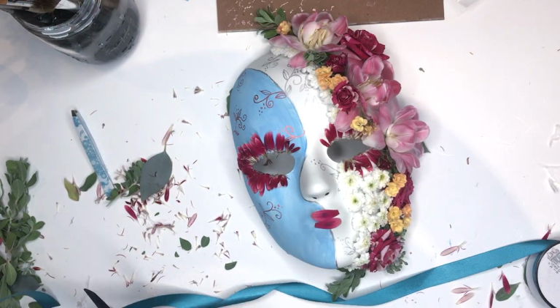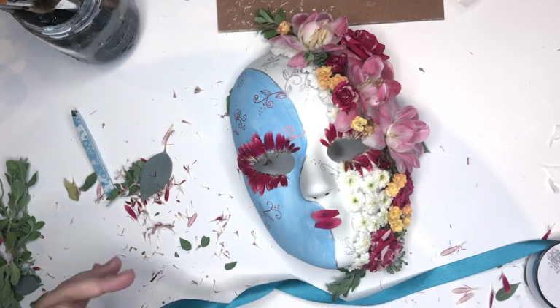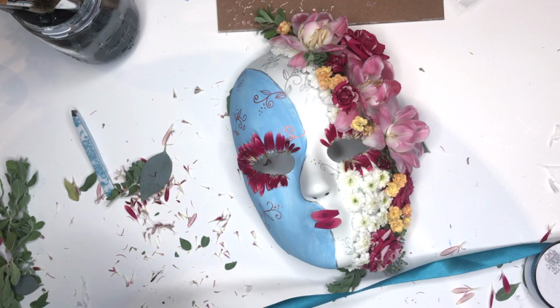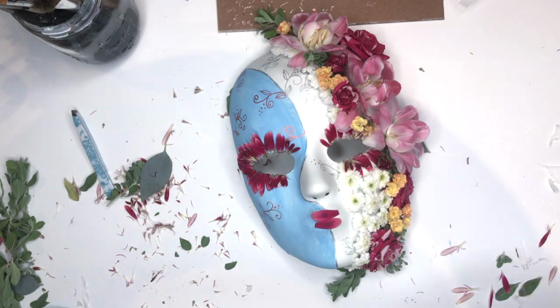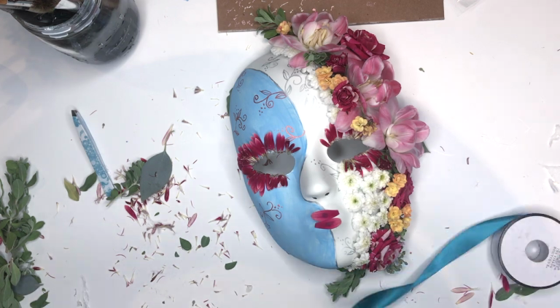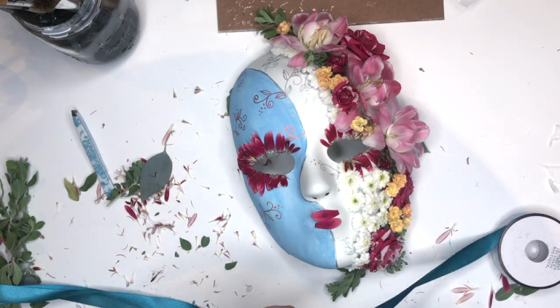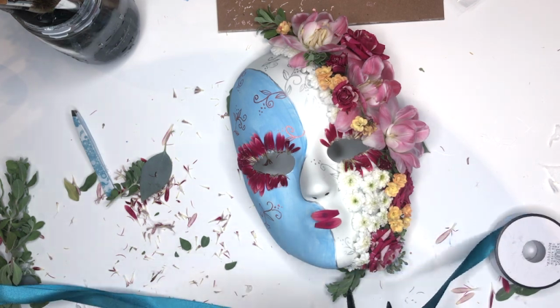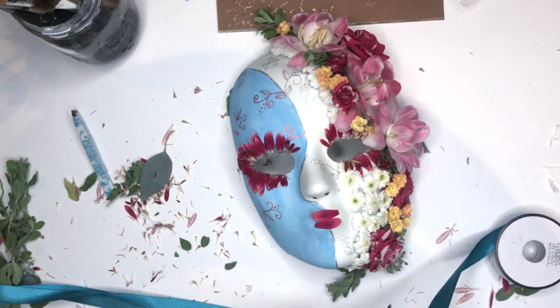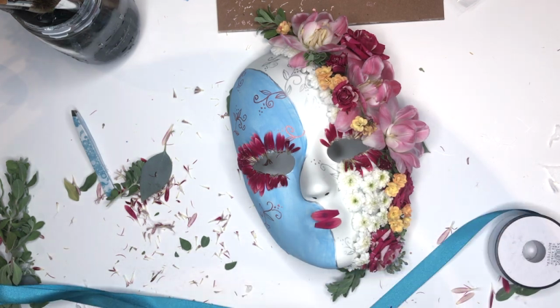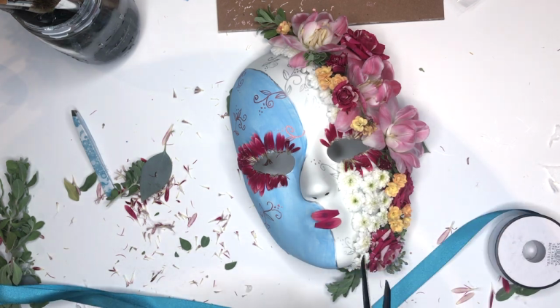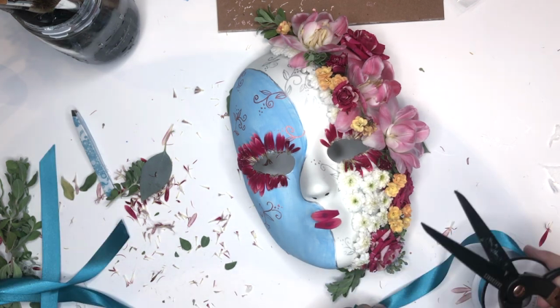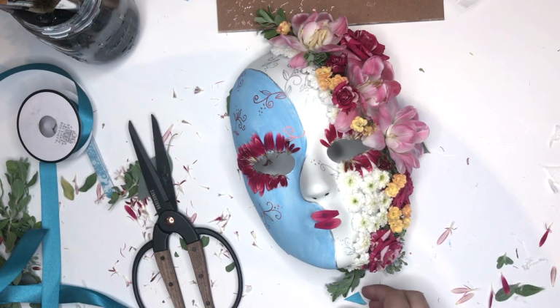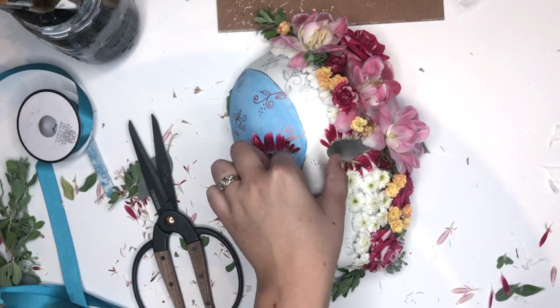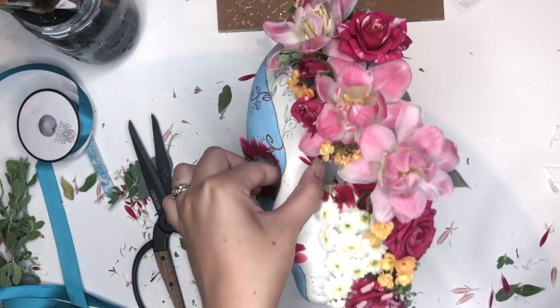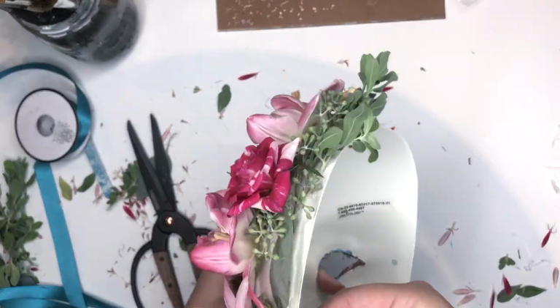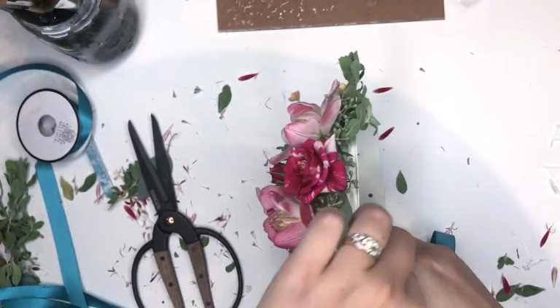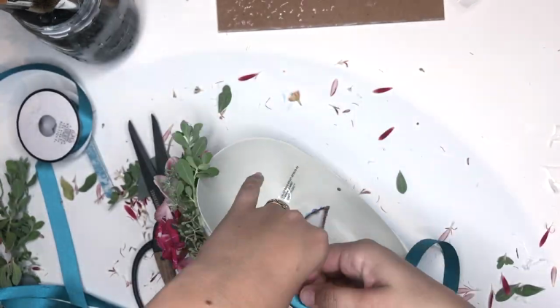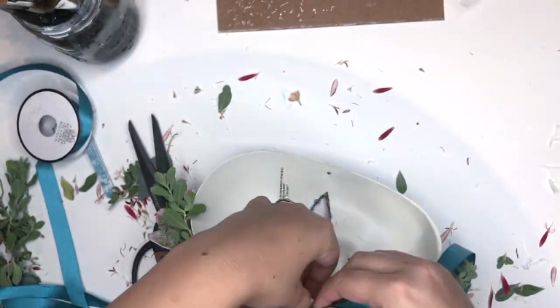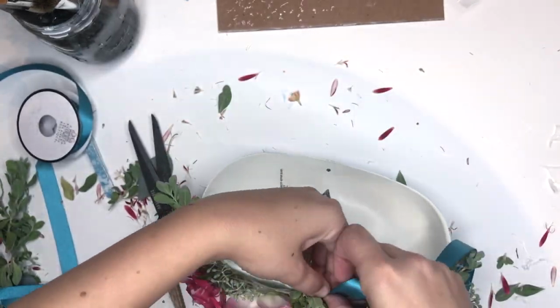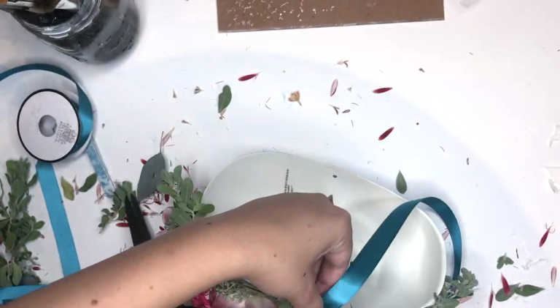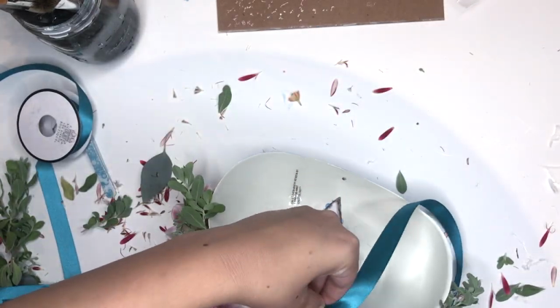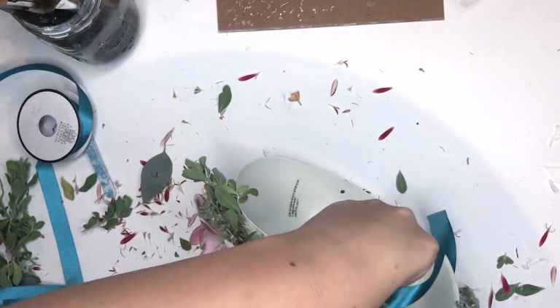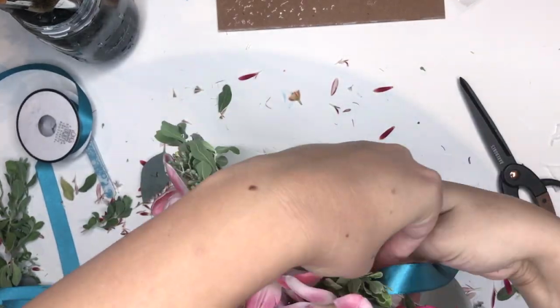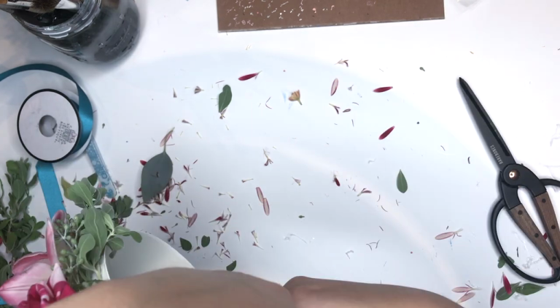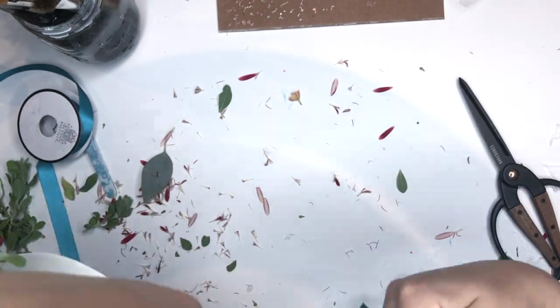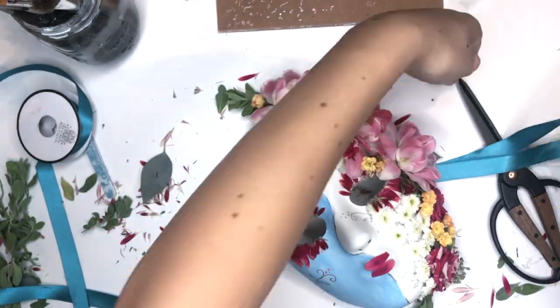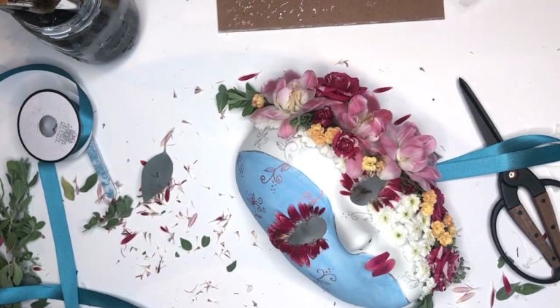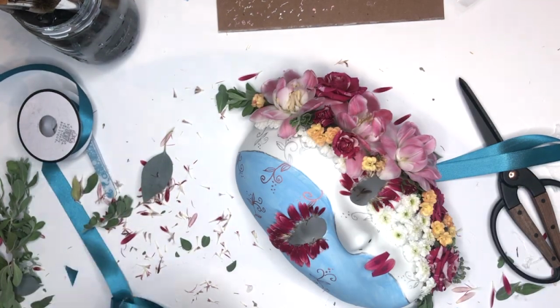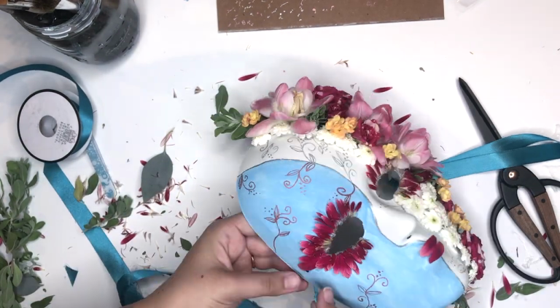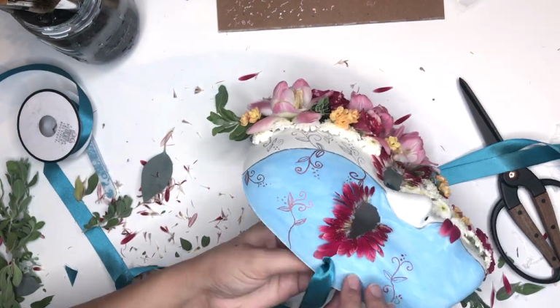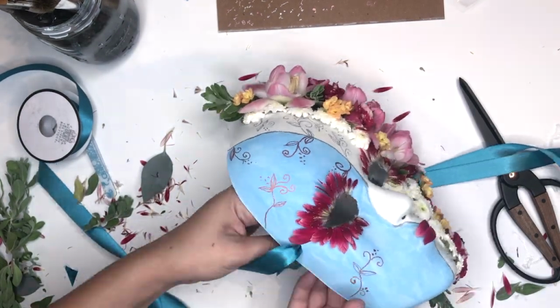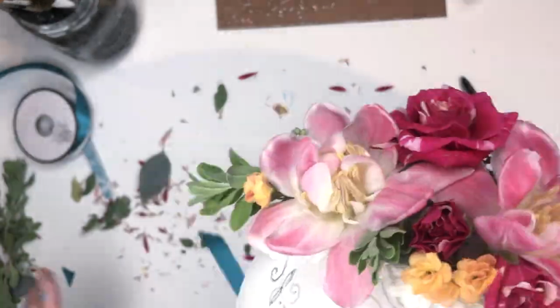And then I'm just going to put some ribbon through the holes so that I can put it on. And that's it.